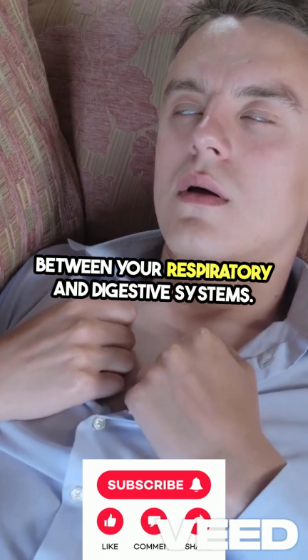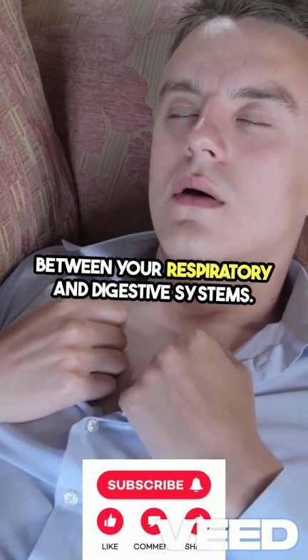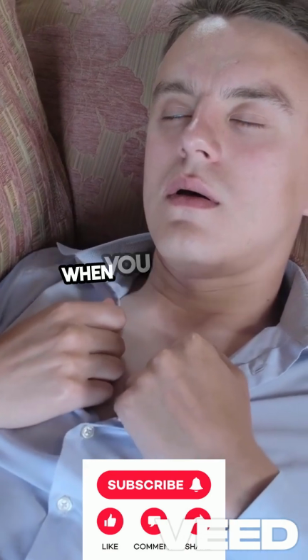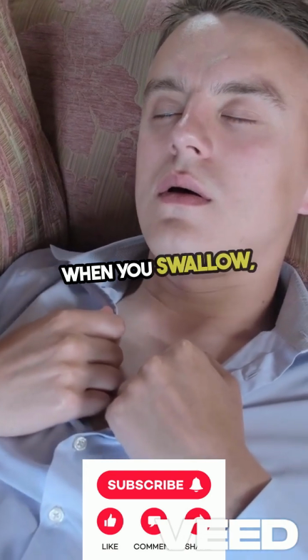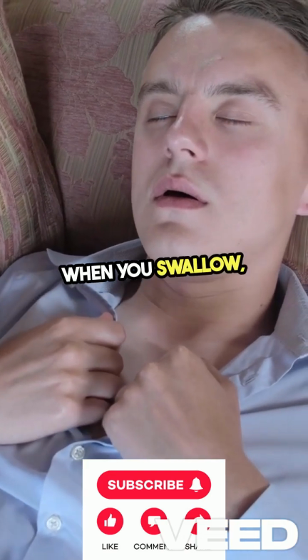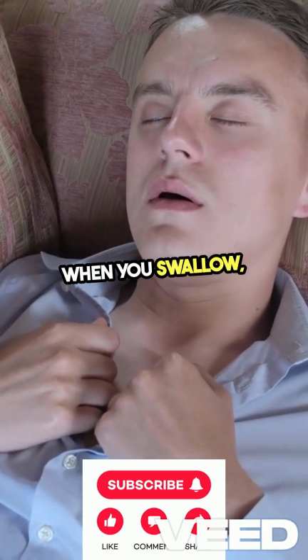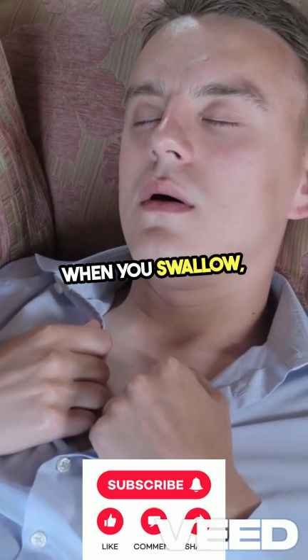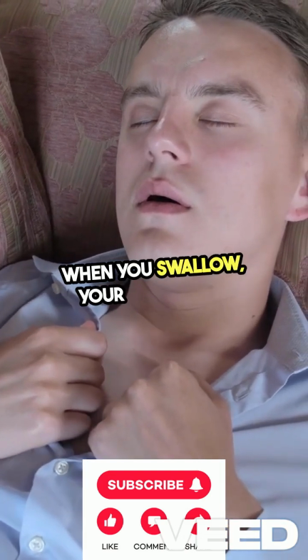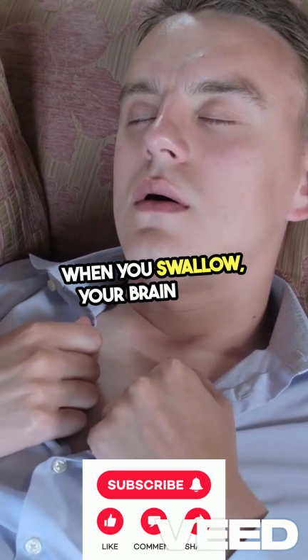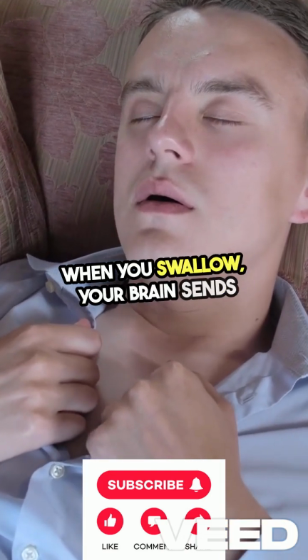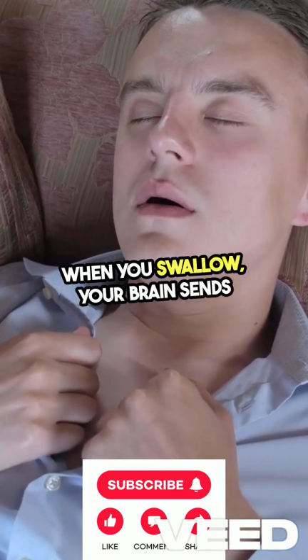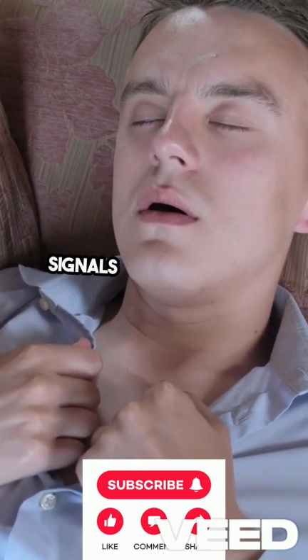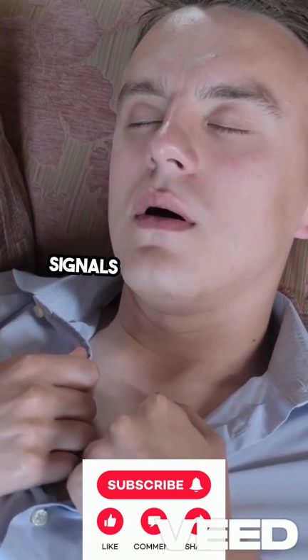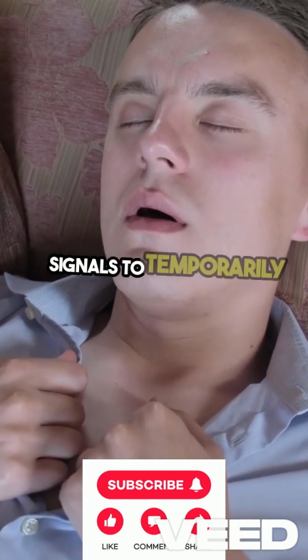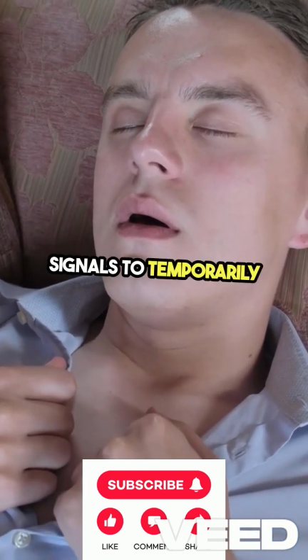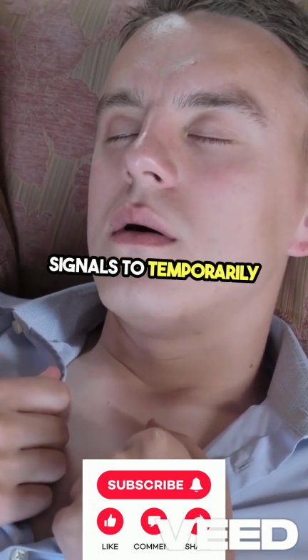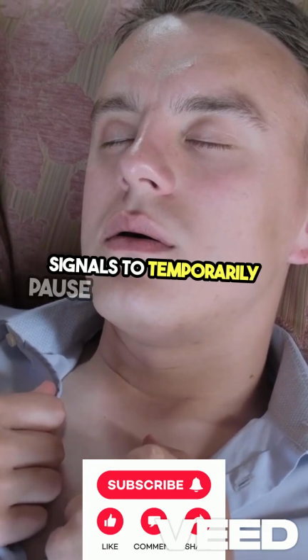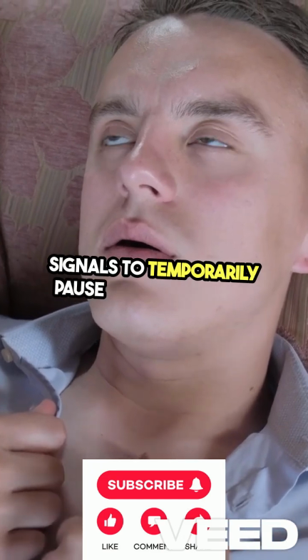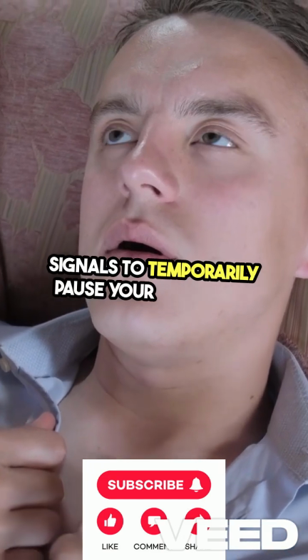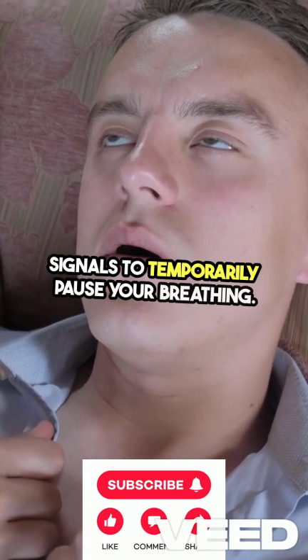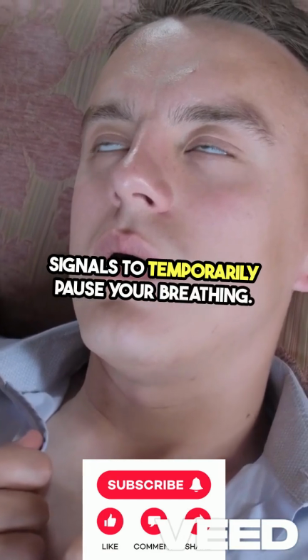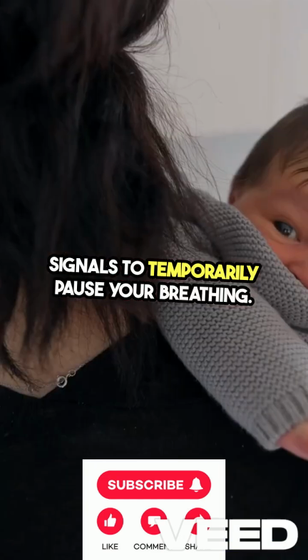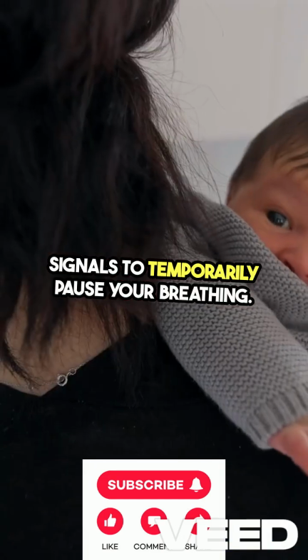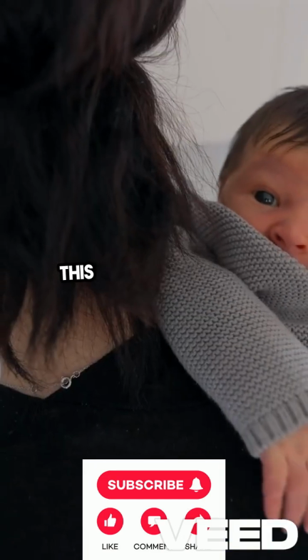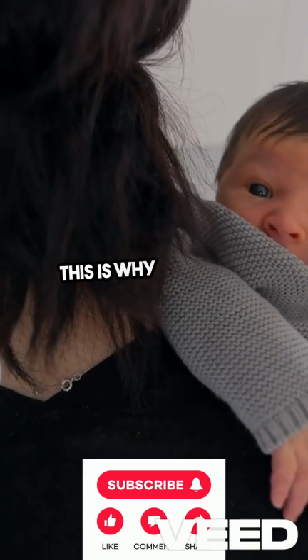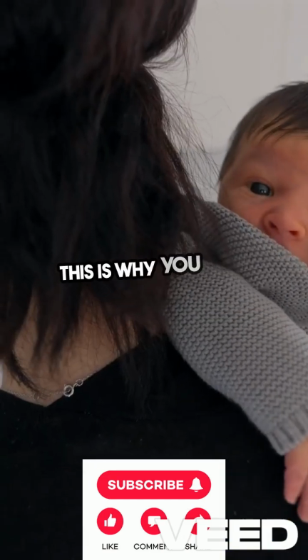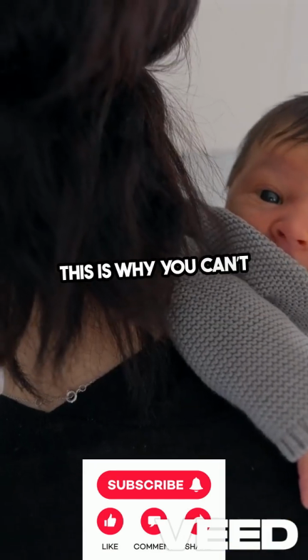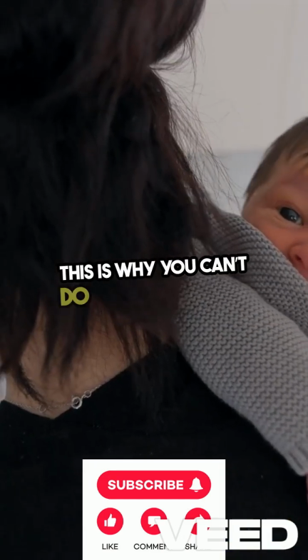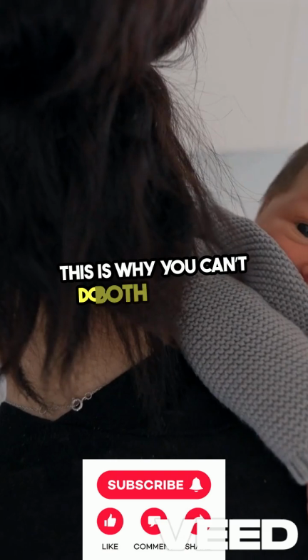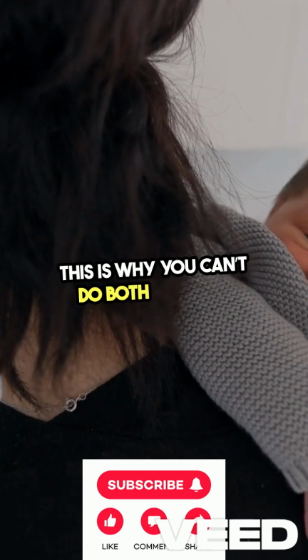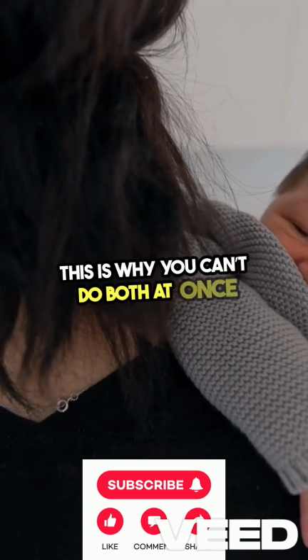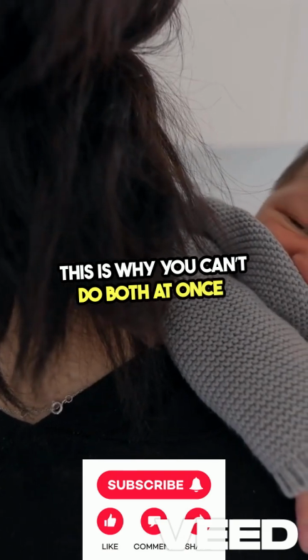When you swallow, your brain sends signals to temporarily pause your breathing. This is why you can't do both at once.